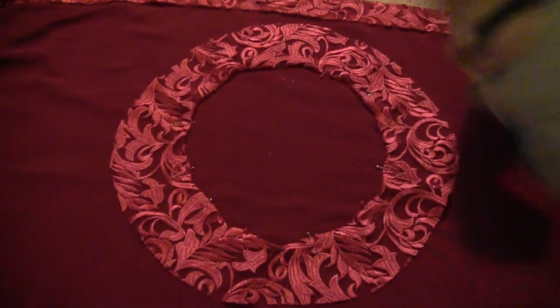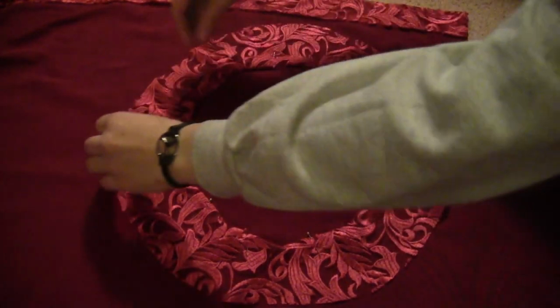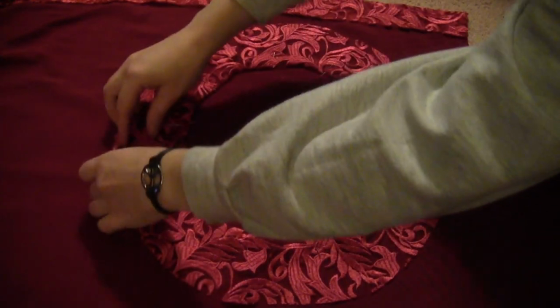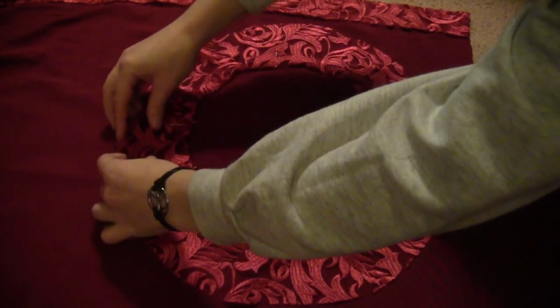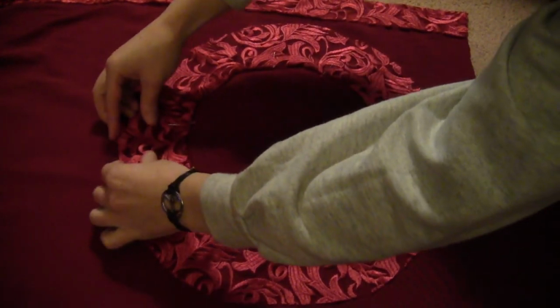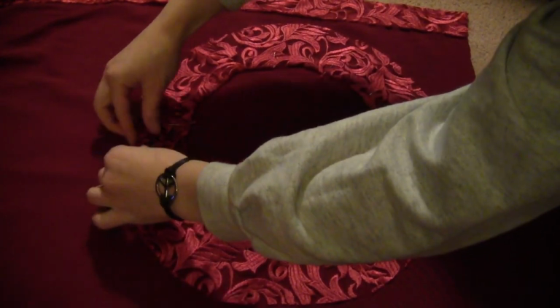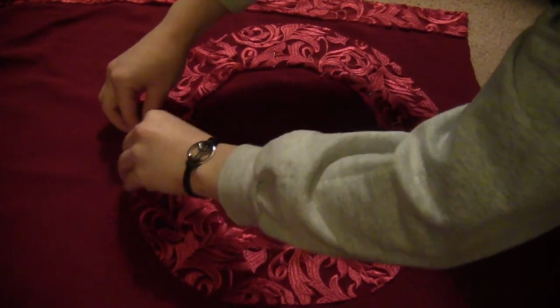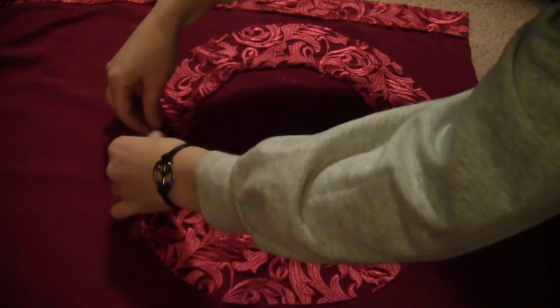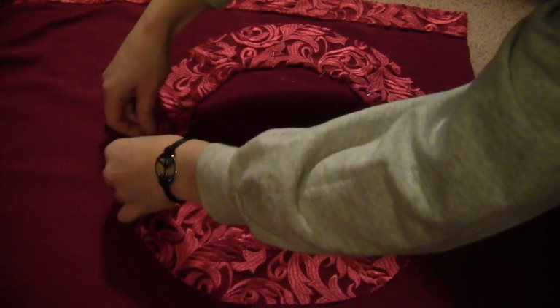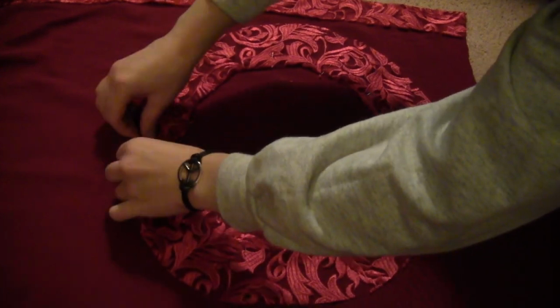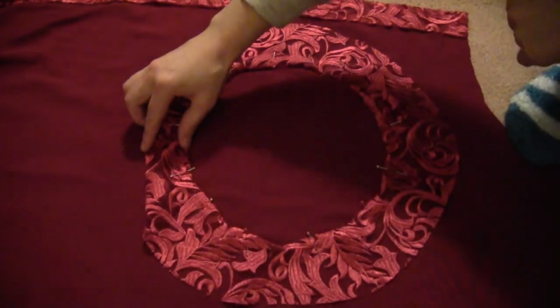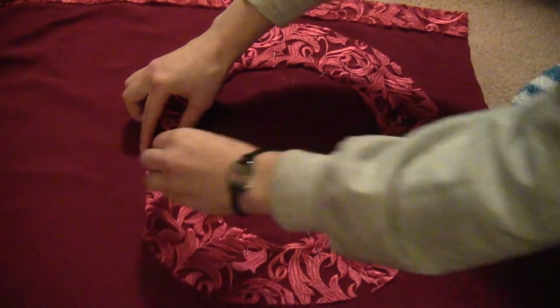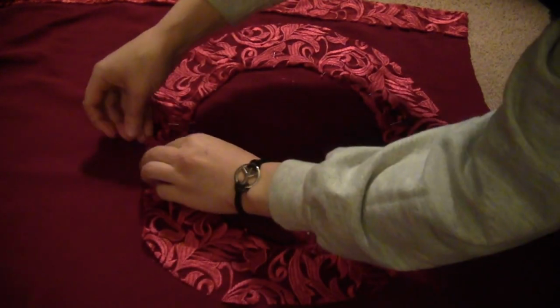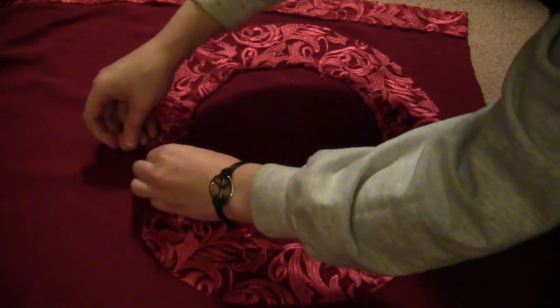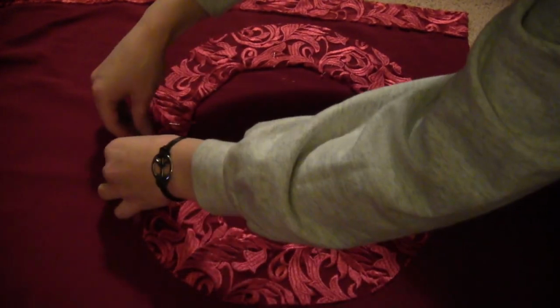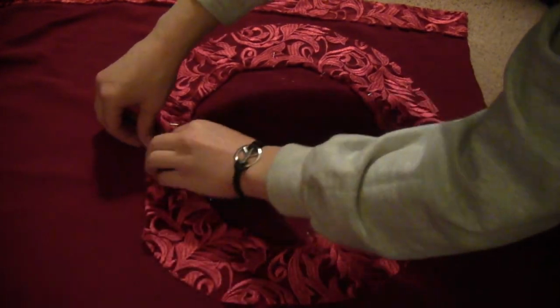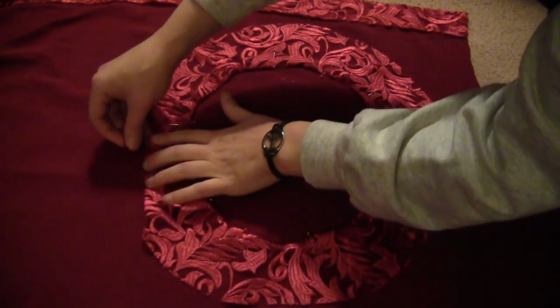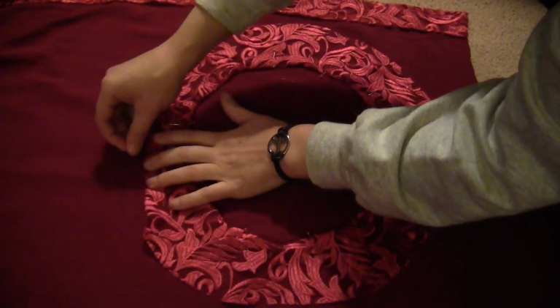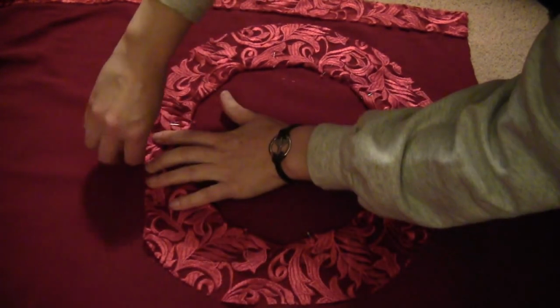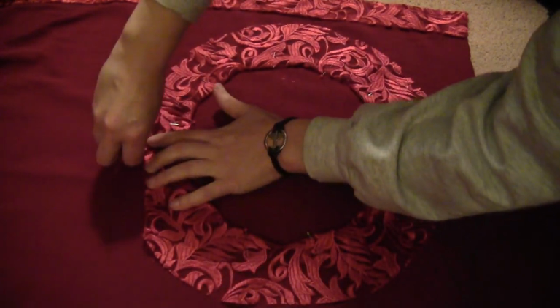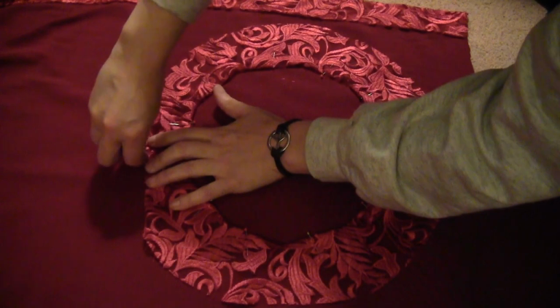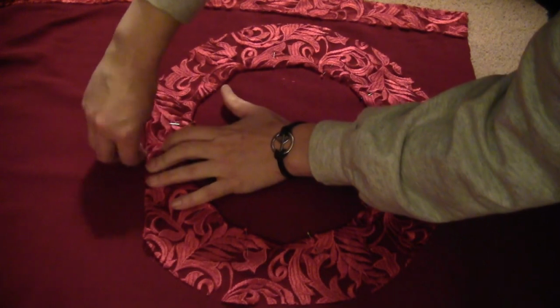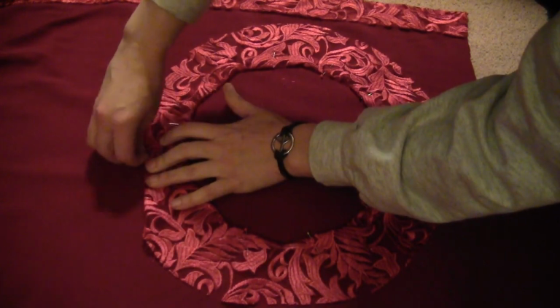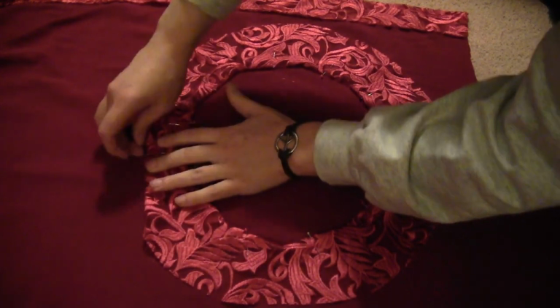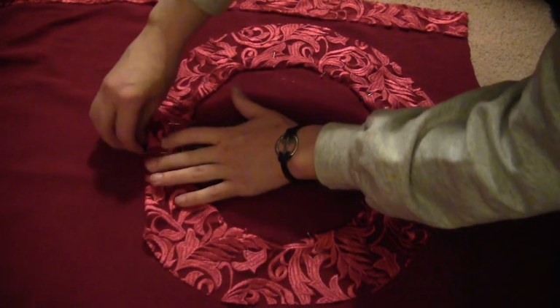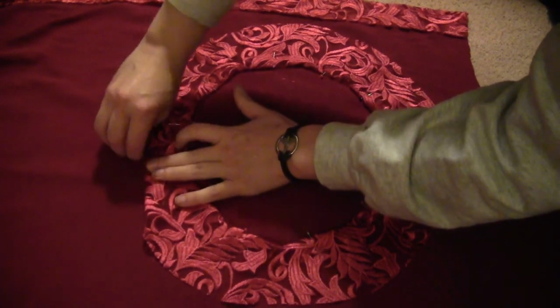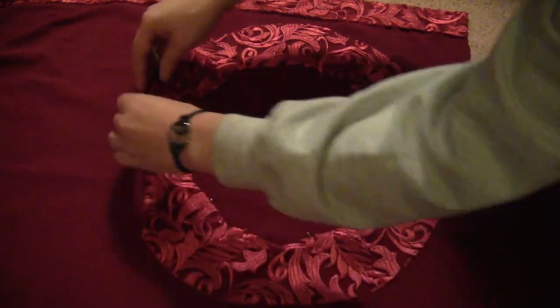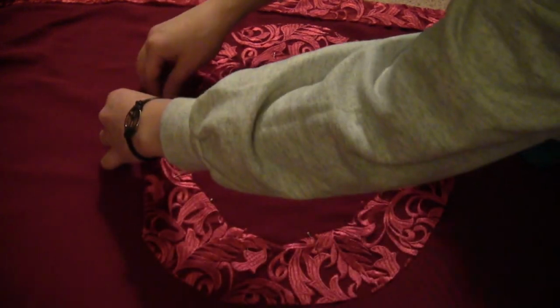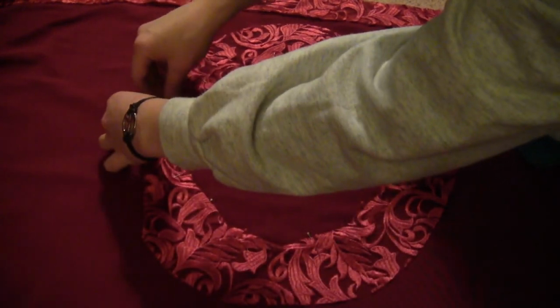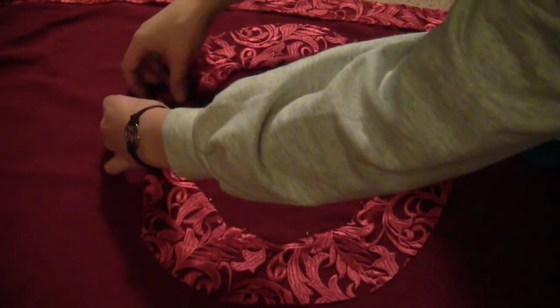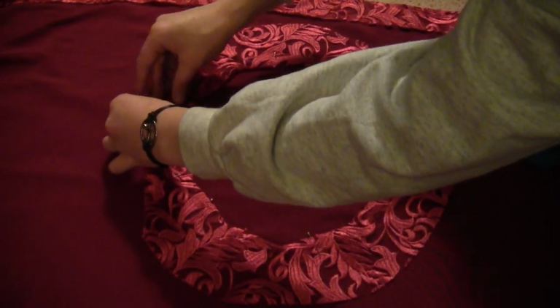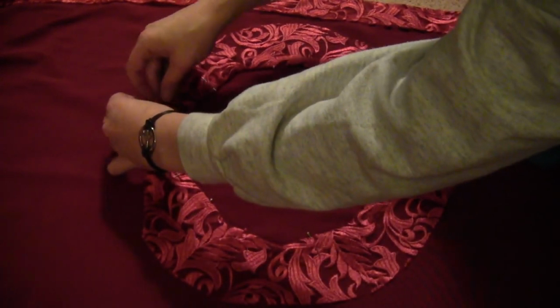Once you've got the entire inside pinned under, fold under the outside and pin that all the way around. You want the circle to be about an inch and a half to two inches wide when you're done pinning.